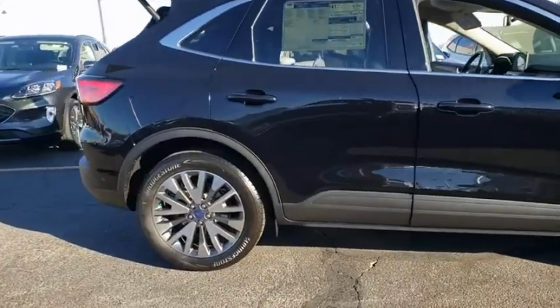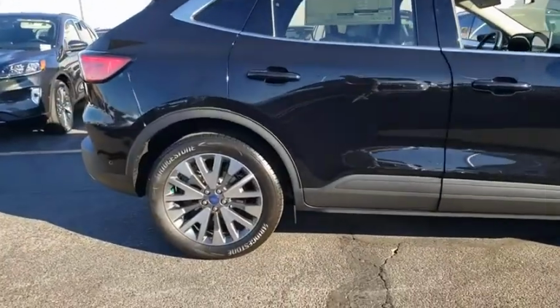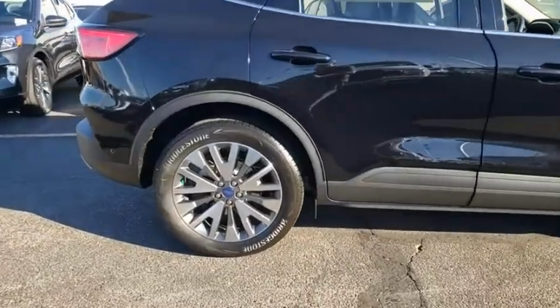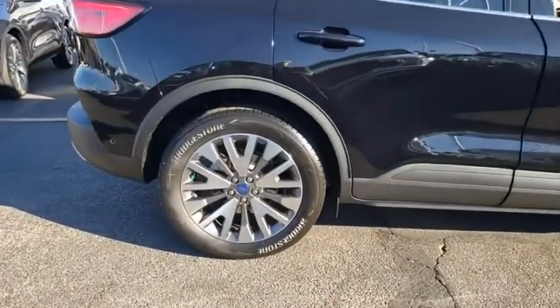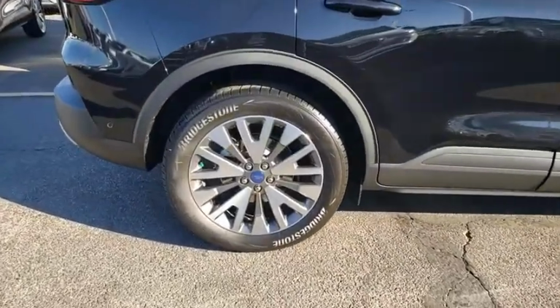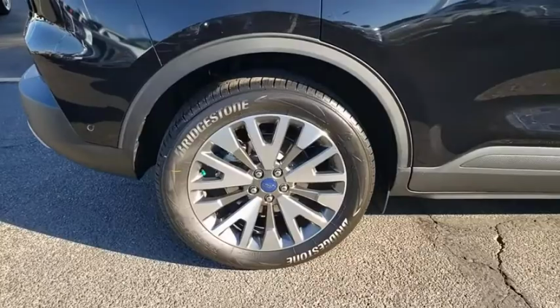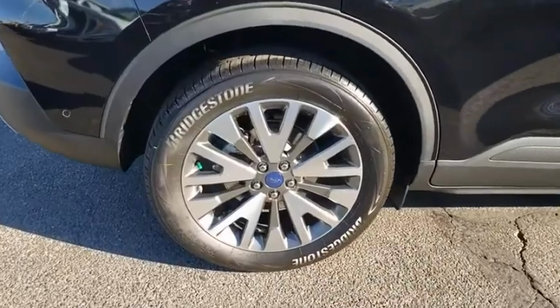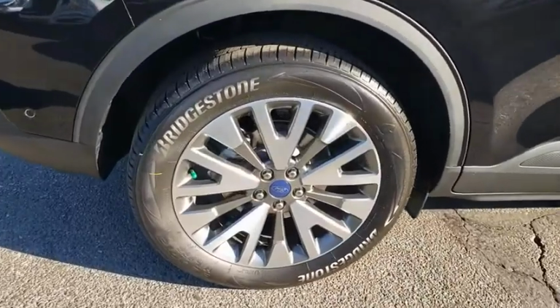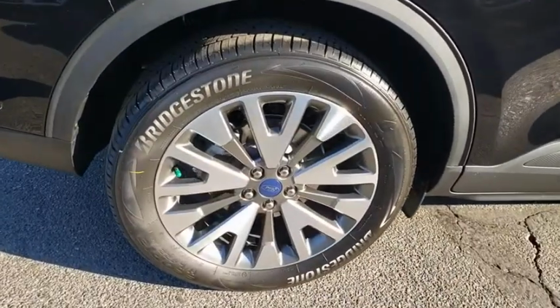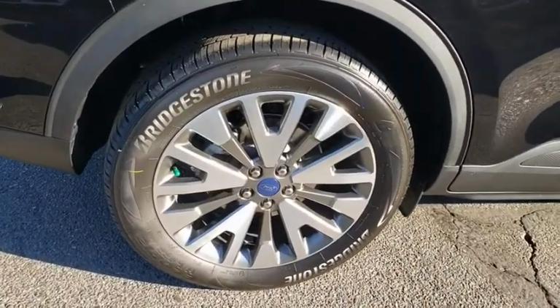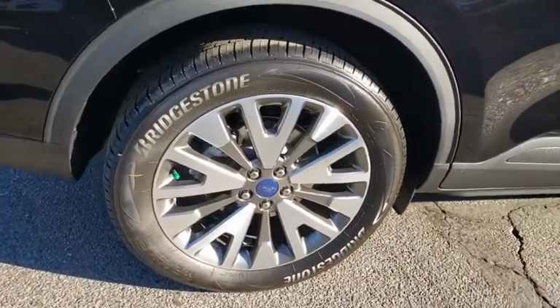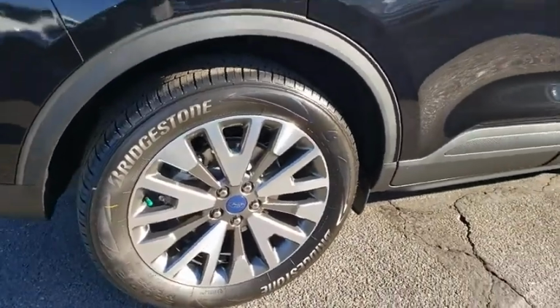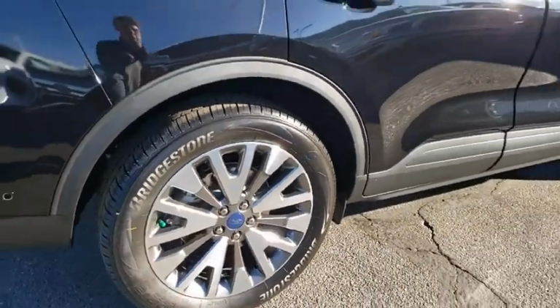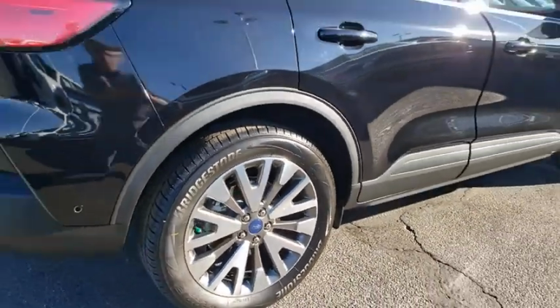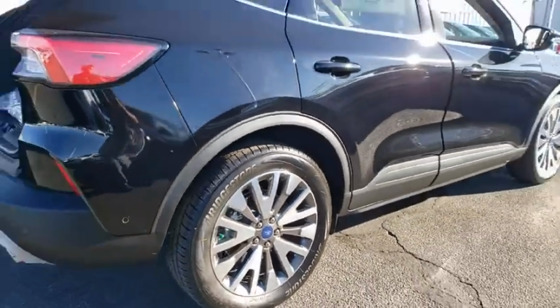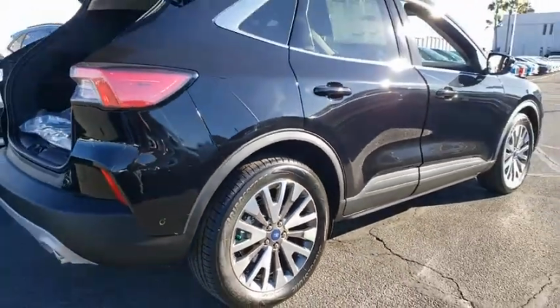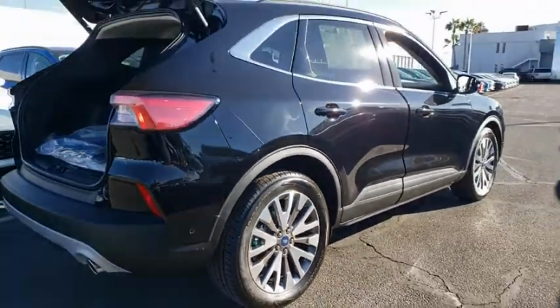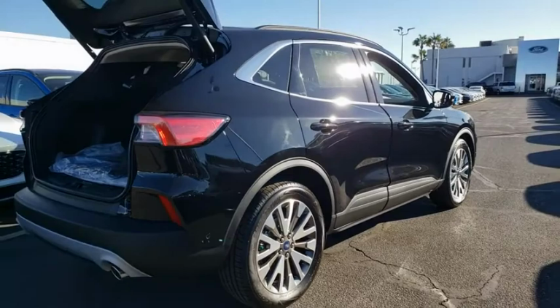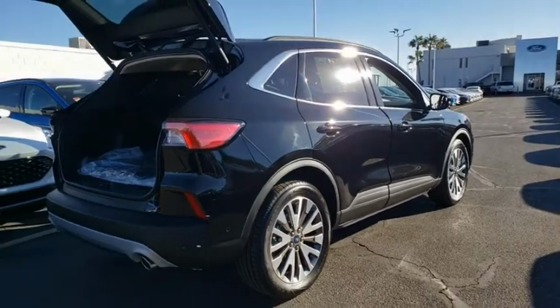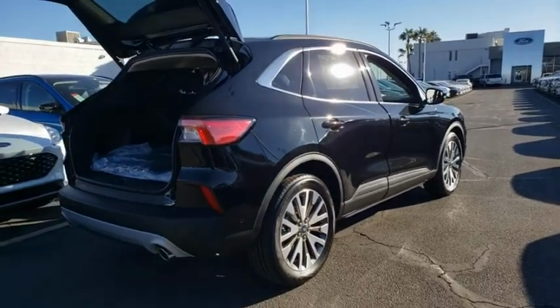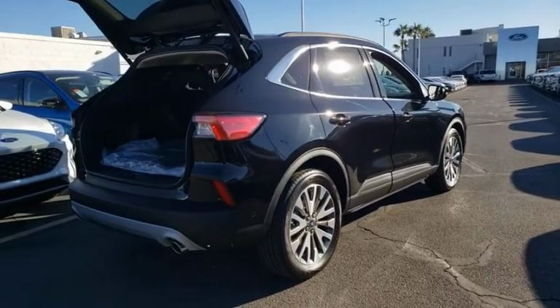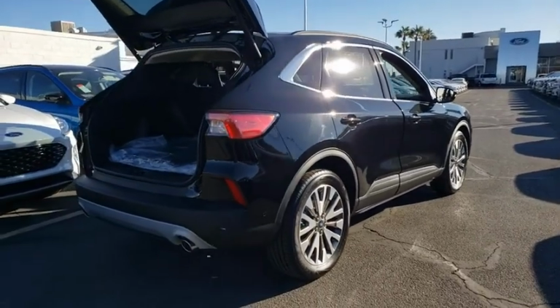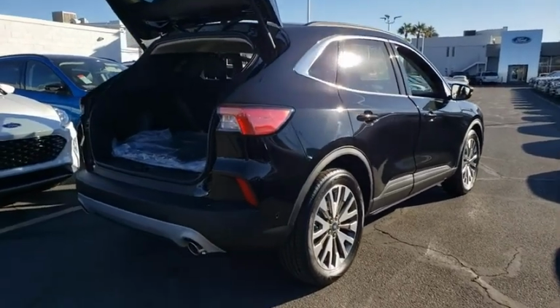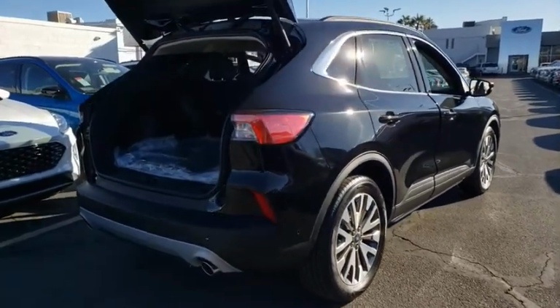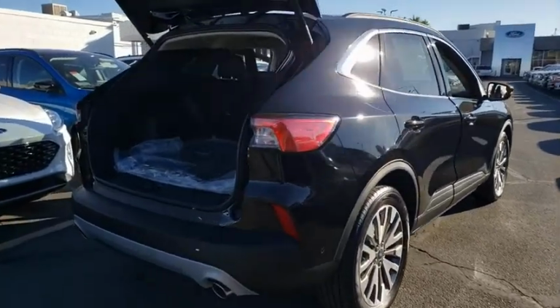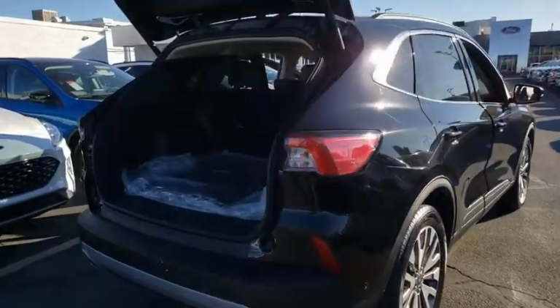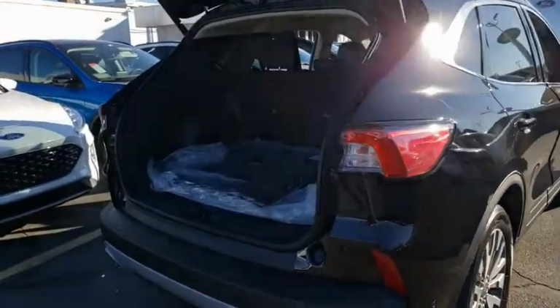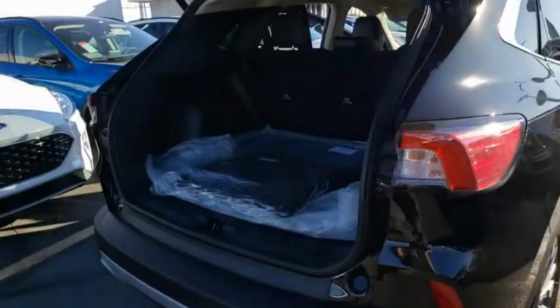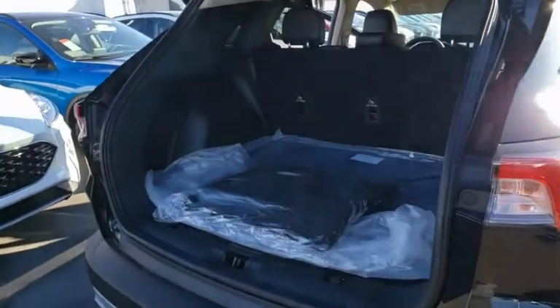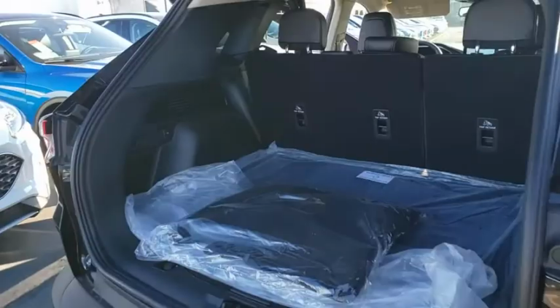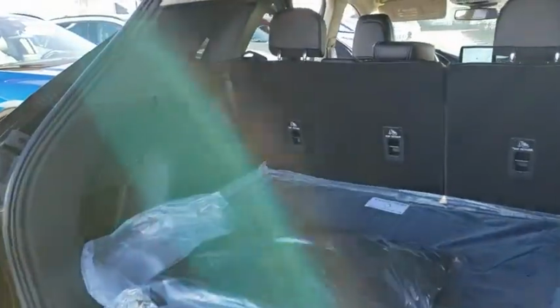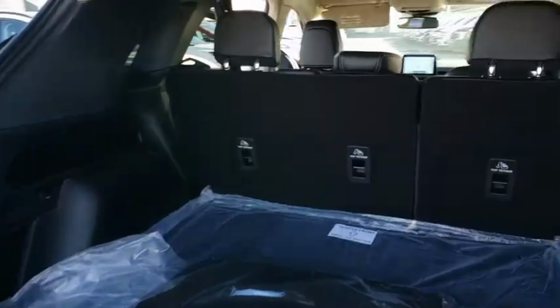Here are some of this vehicle's great options: traction control, navigation system, power liftgate, power passenger seat, leather-wrapped steering wheel, dual airbags, power steering, four-wheel disc brakes, universal garage door opener.